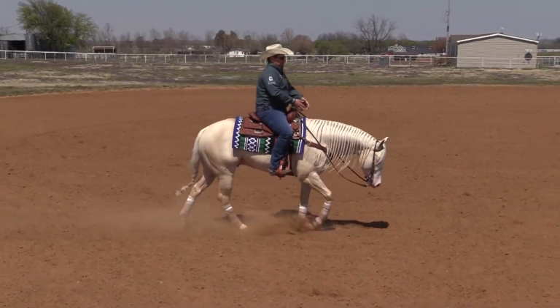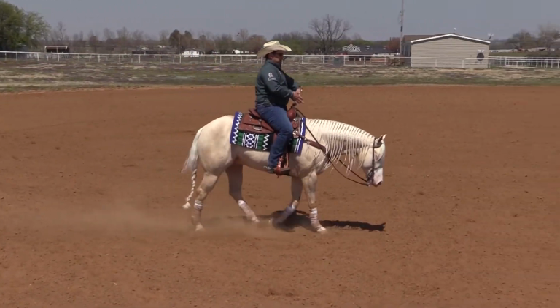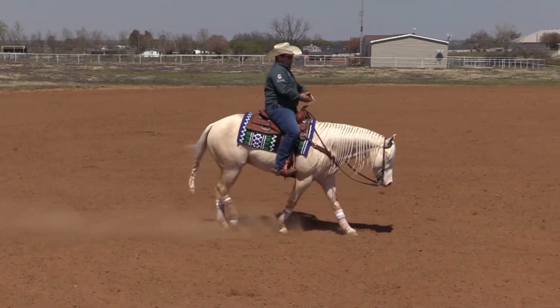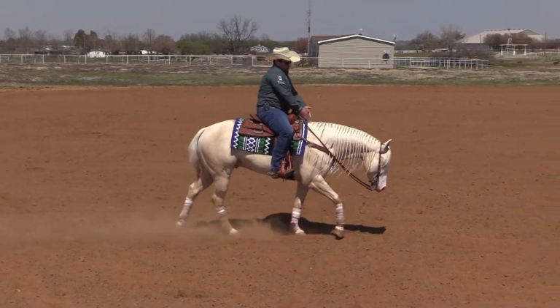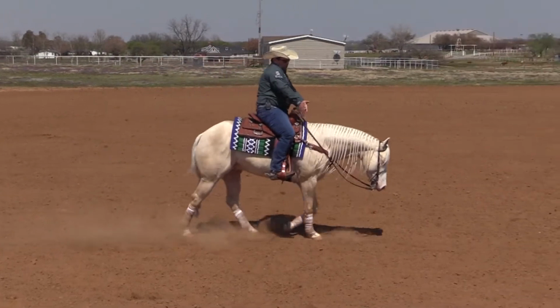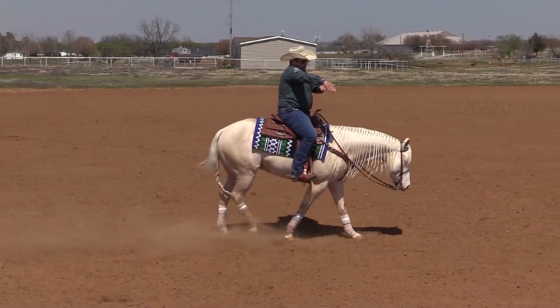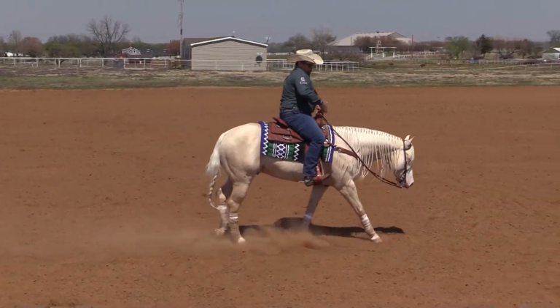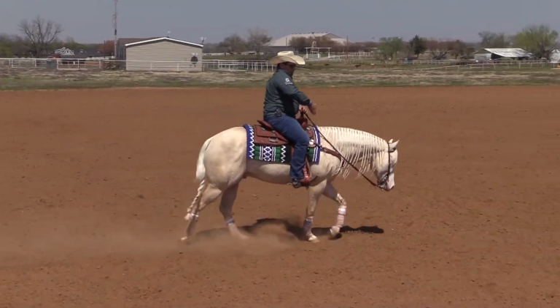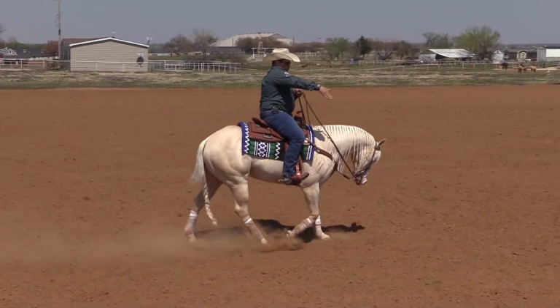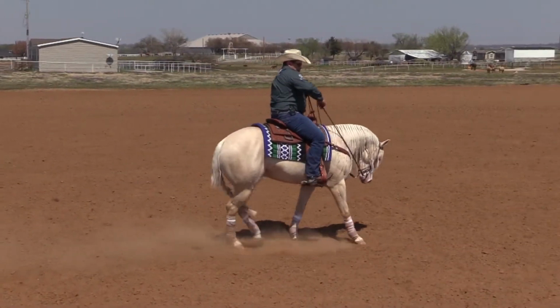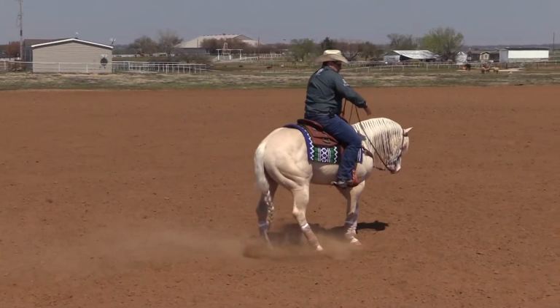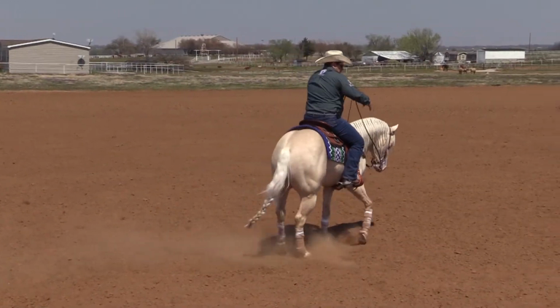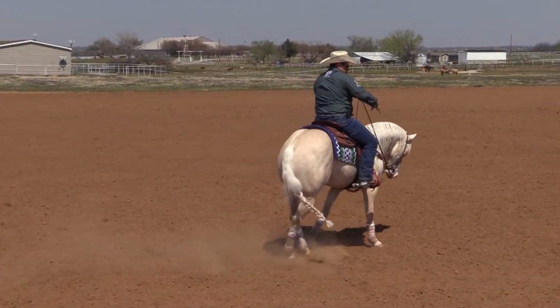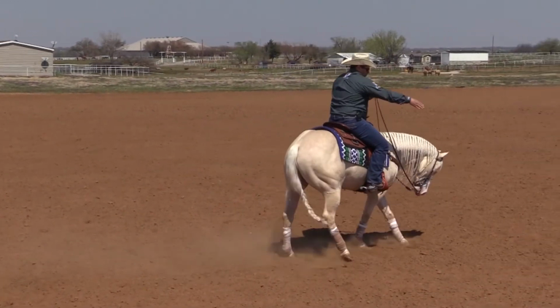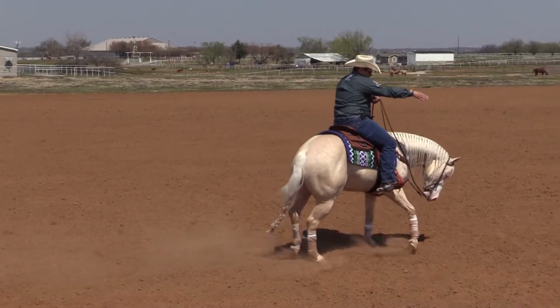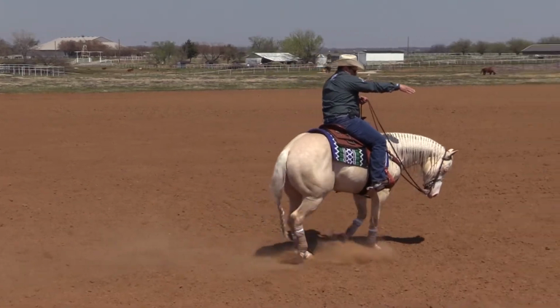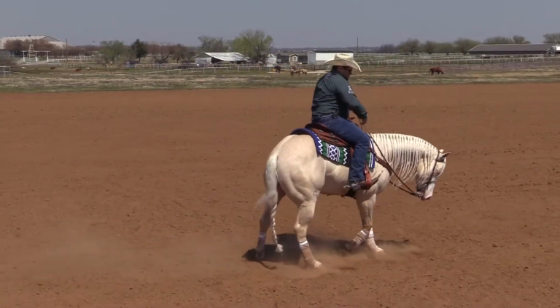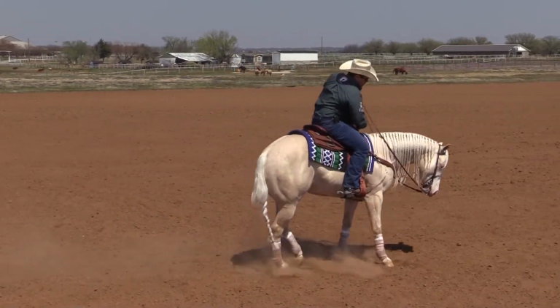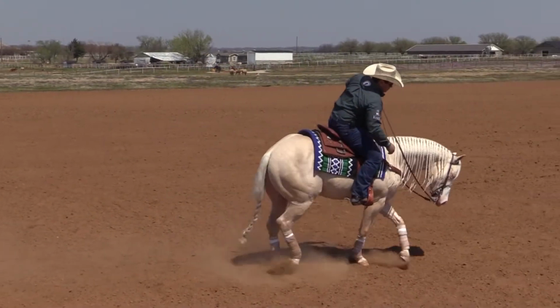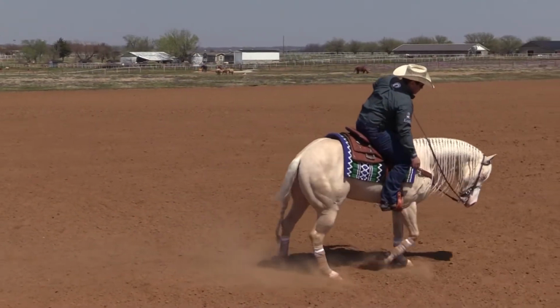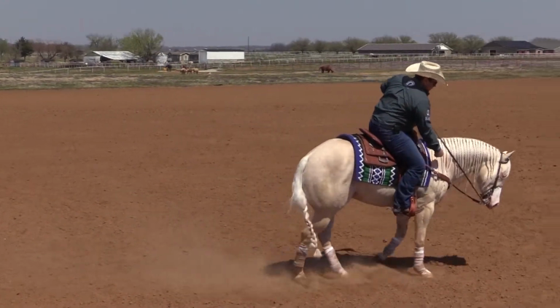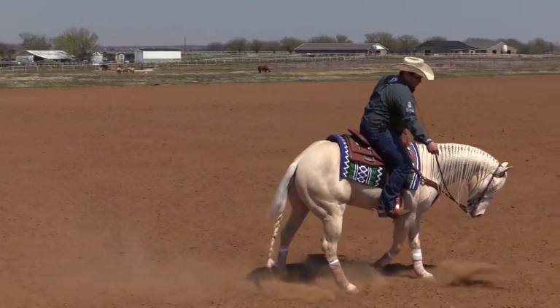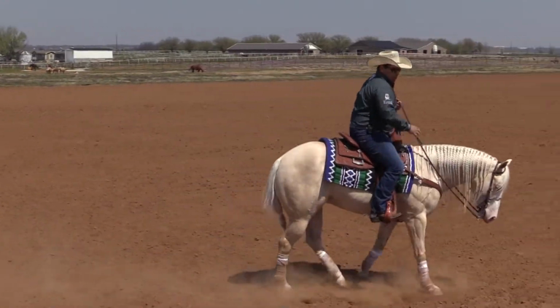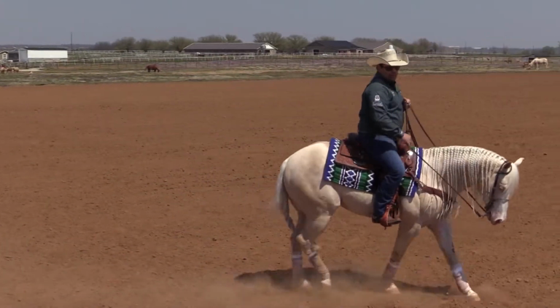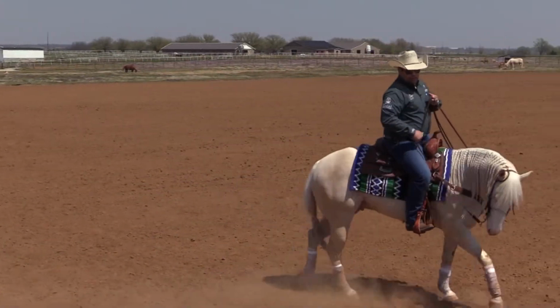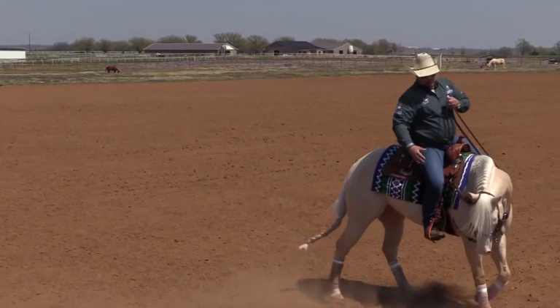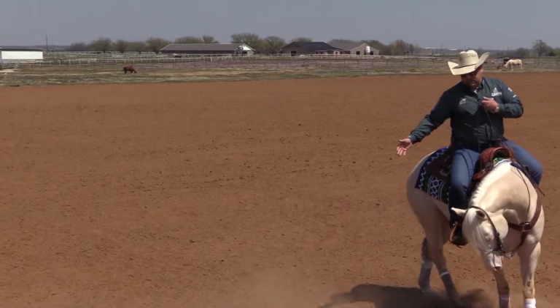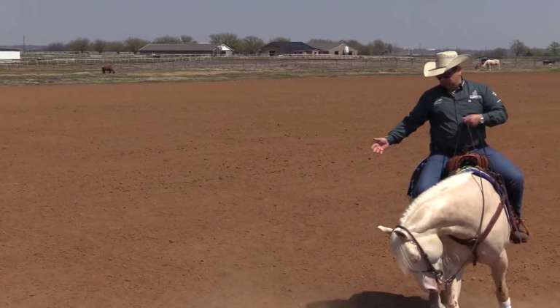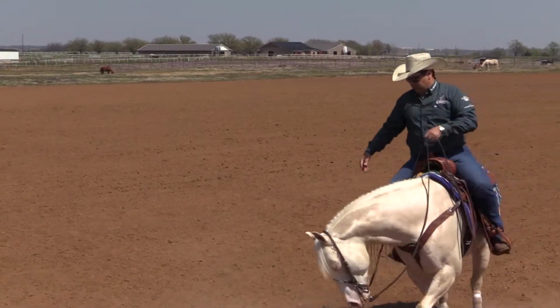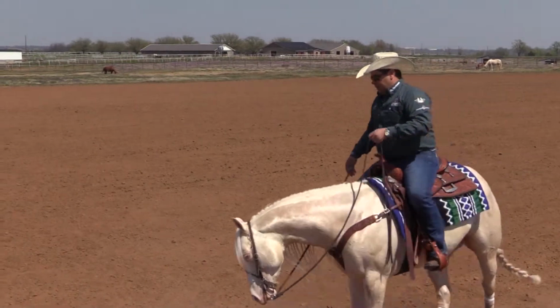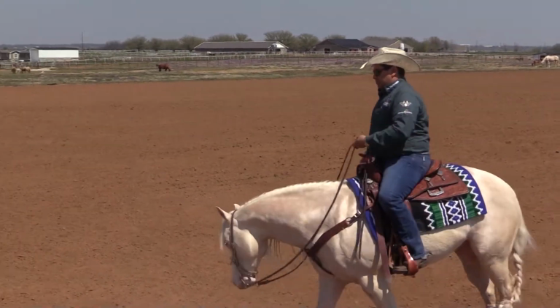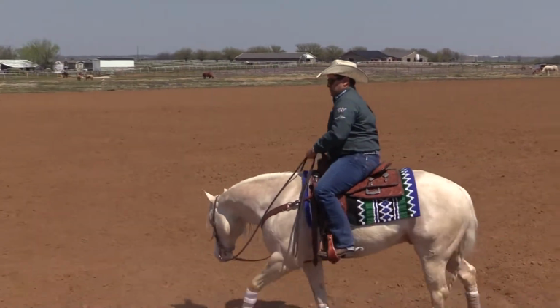When I change the lead, I want my horse to move this way, this movement this way. If I'm leaning the wrong direction, I'm not making it easy — I'm actually giving him a hard time to change lead.